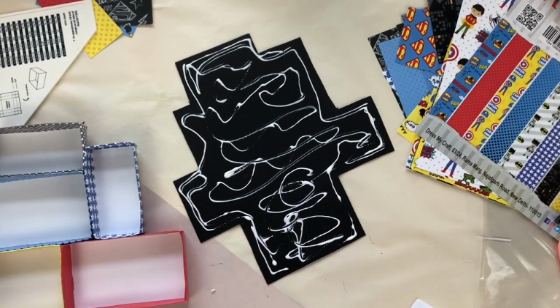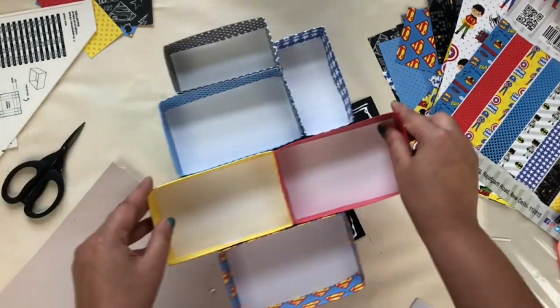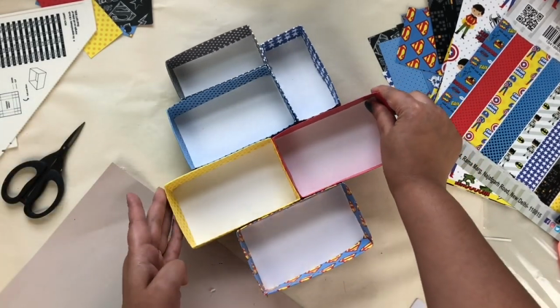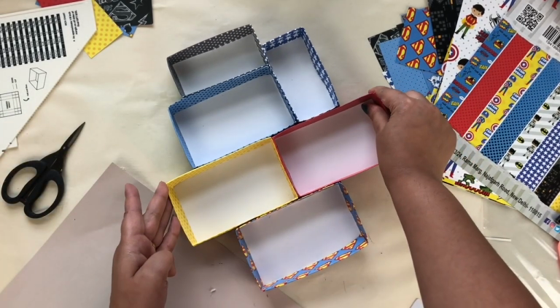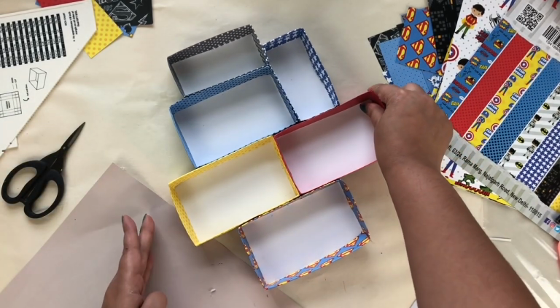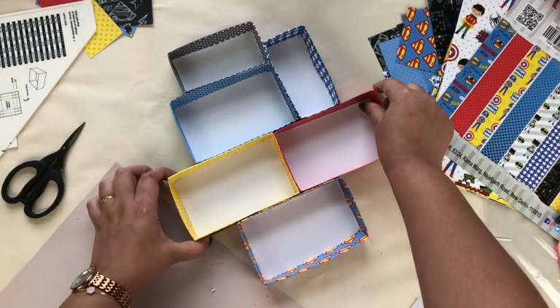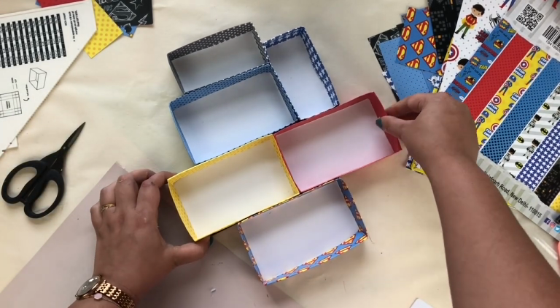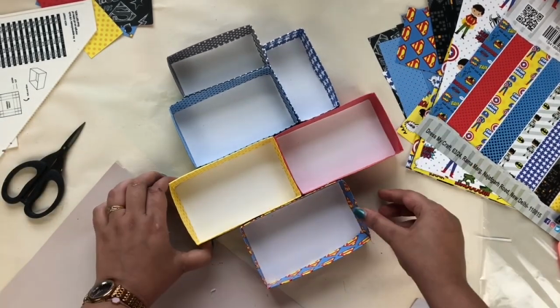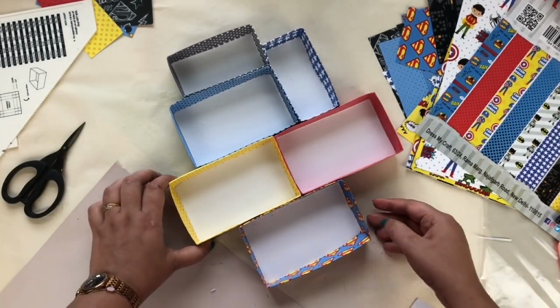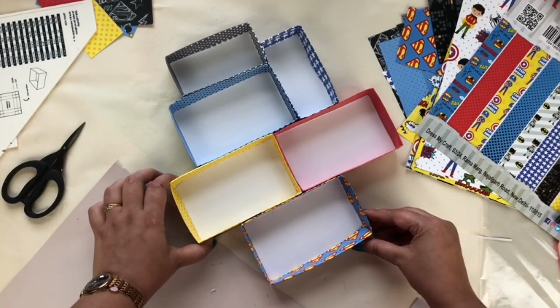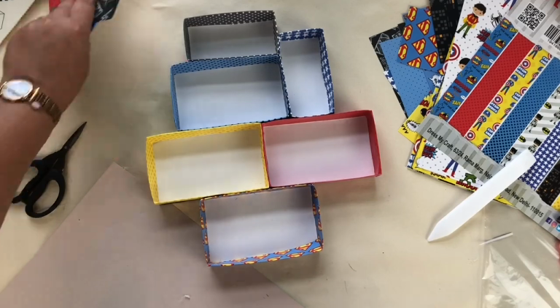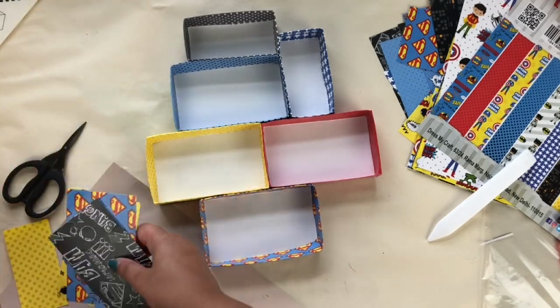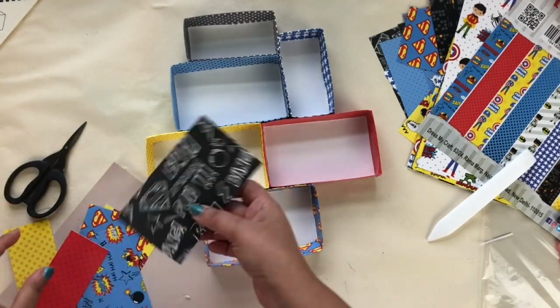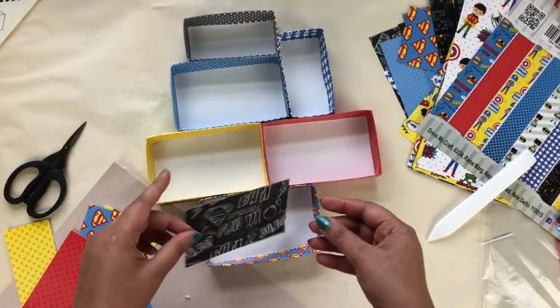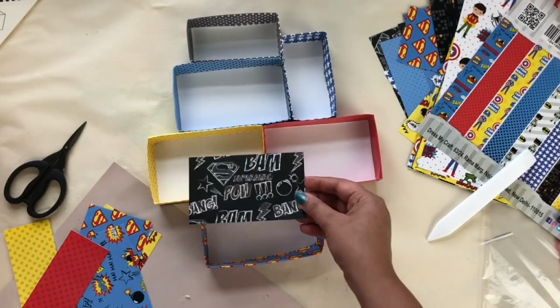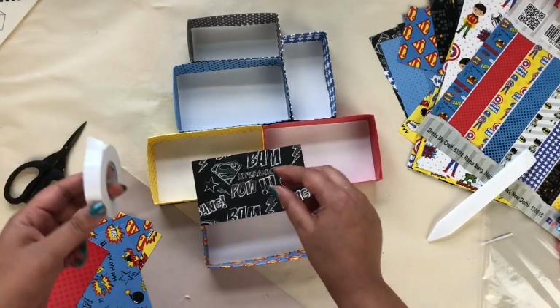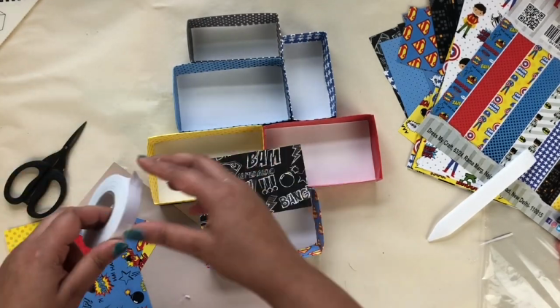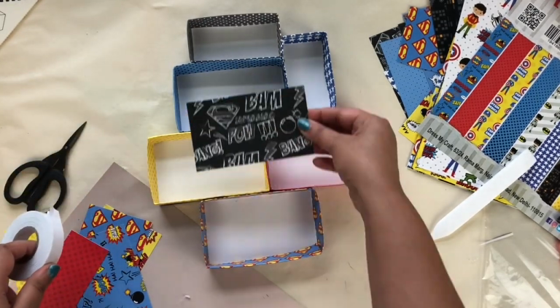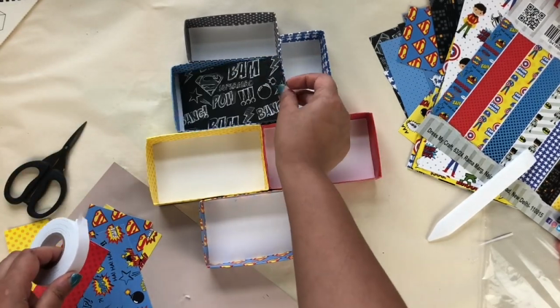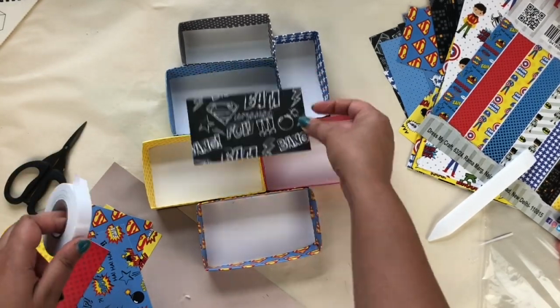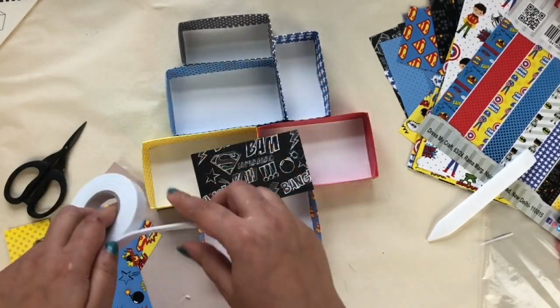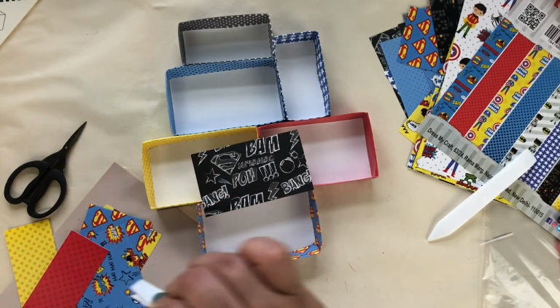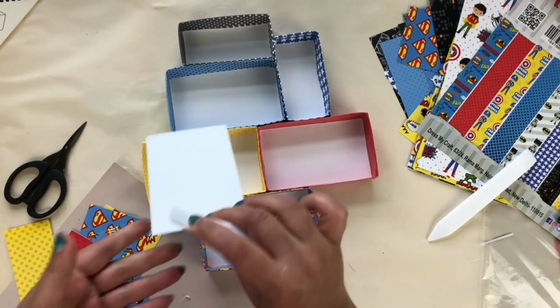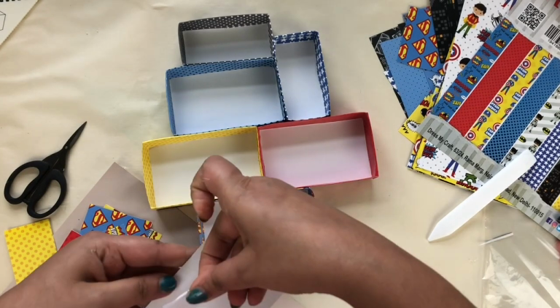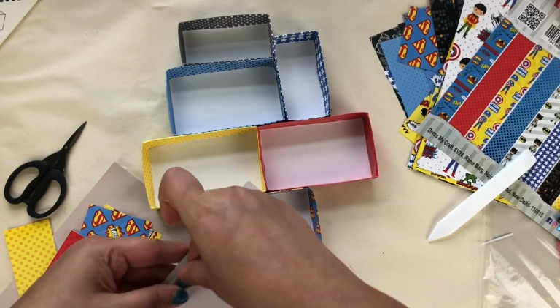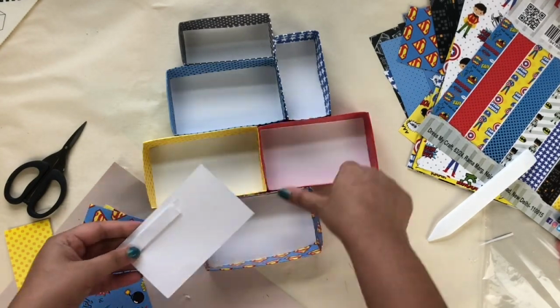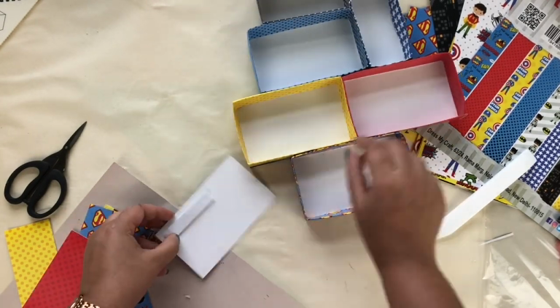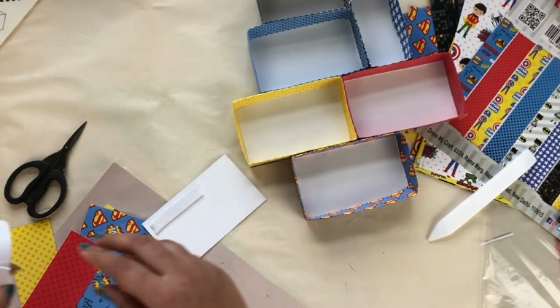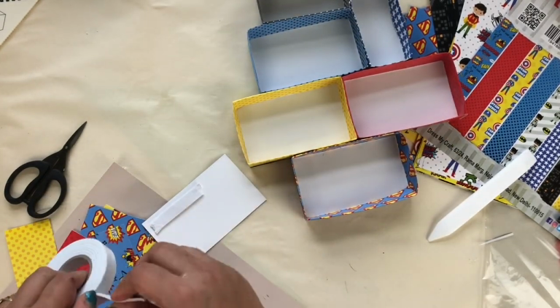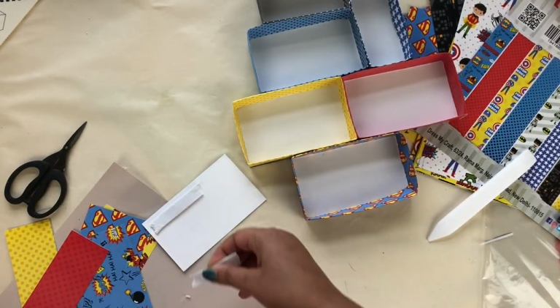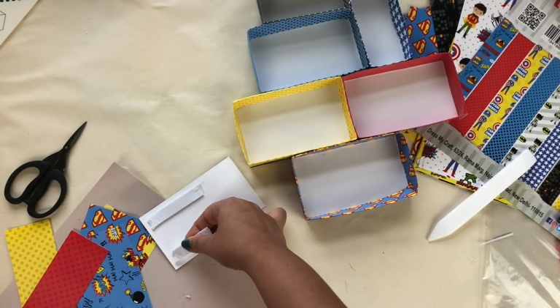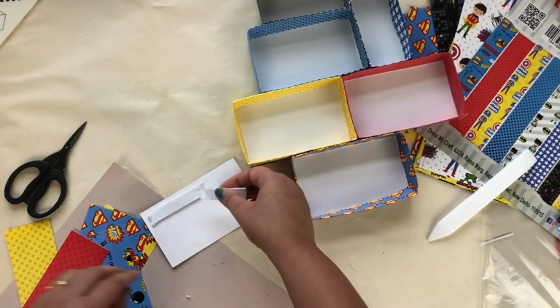After that I'm going to do matting on the inside part of the boxes. For that I have already cut 3 by 5 inch paper and I'm going to stick it with foam tape. Make sure that you stick each and every element with foam tape — foam tape is a must for the shadow box.